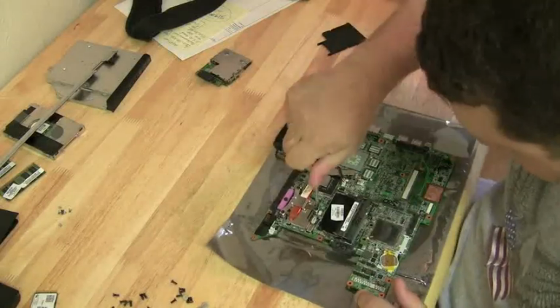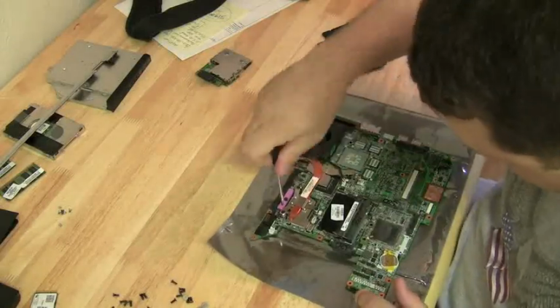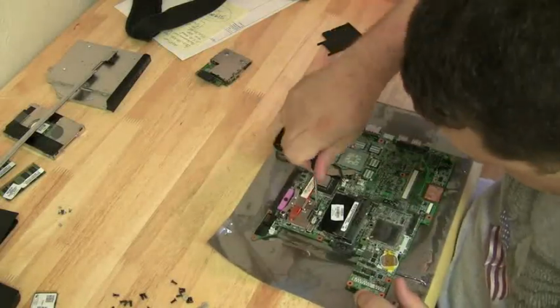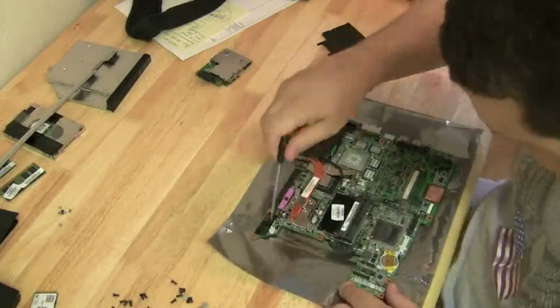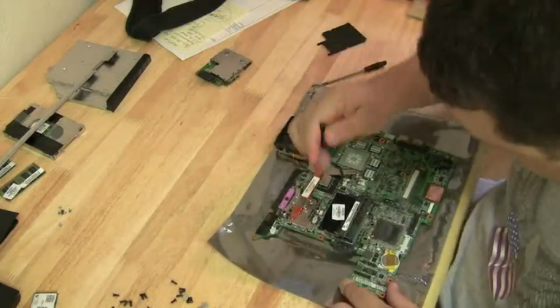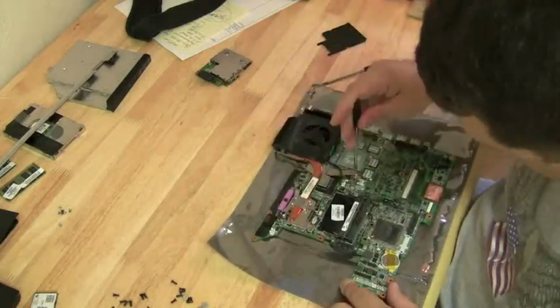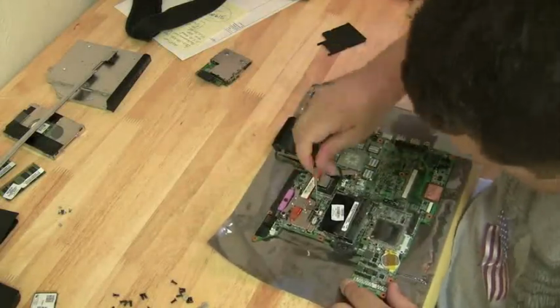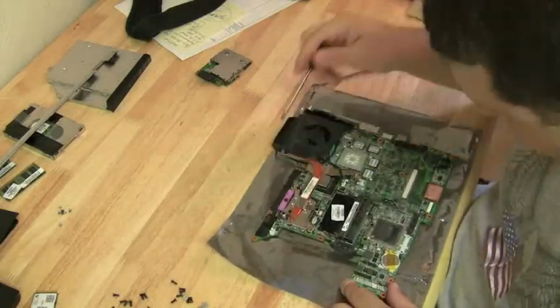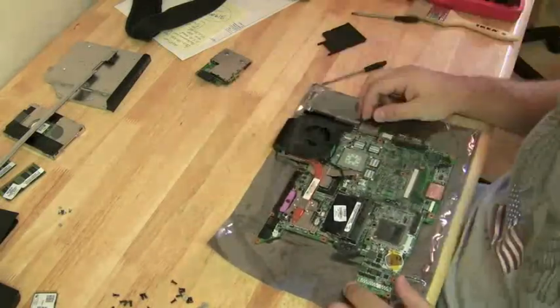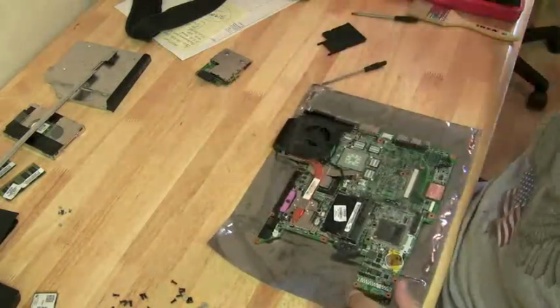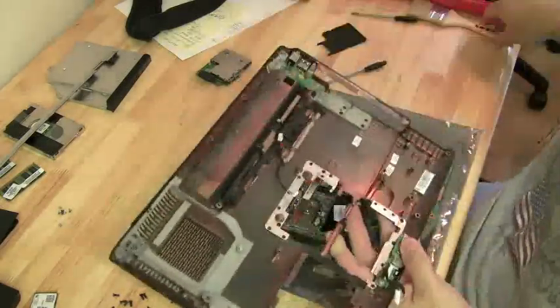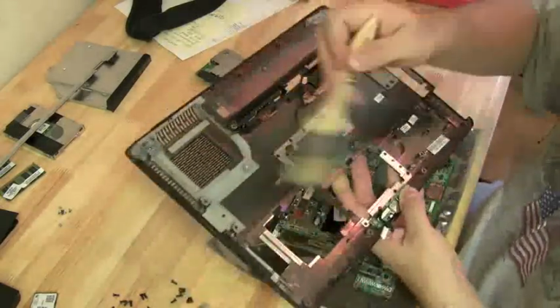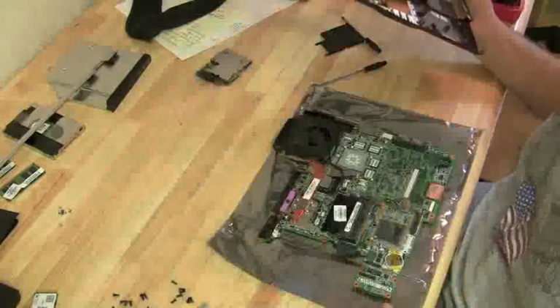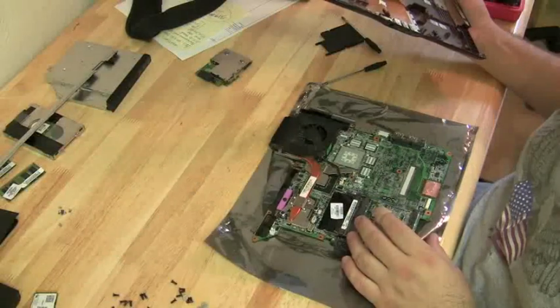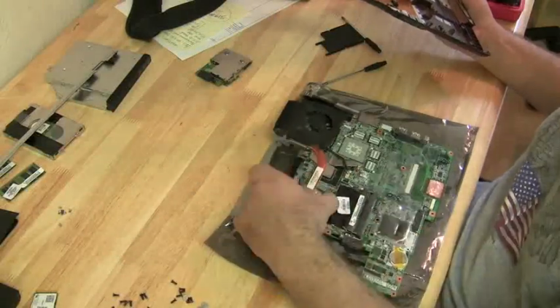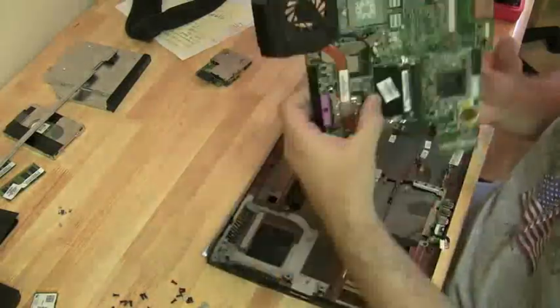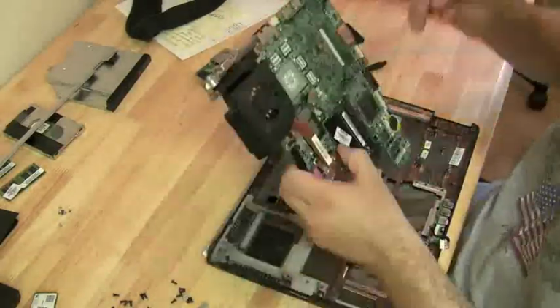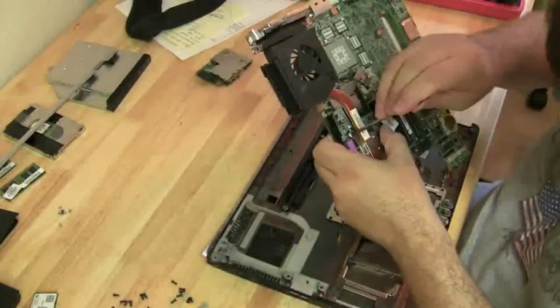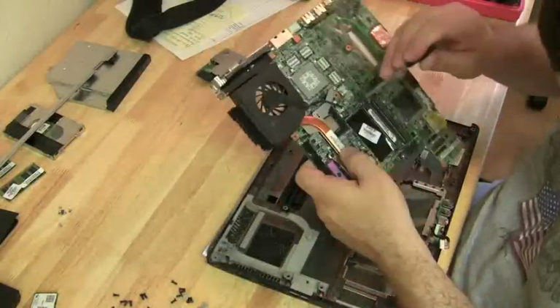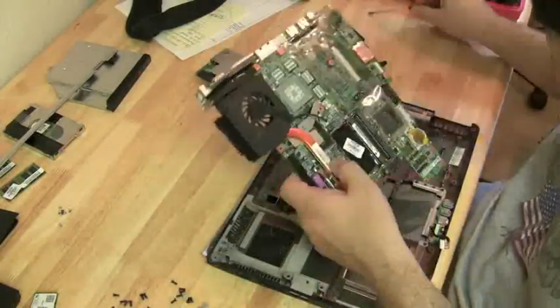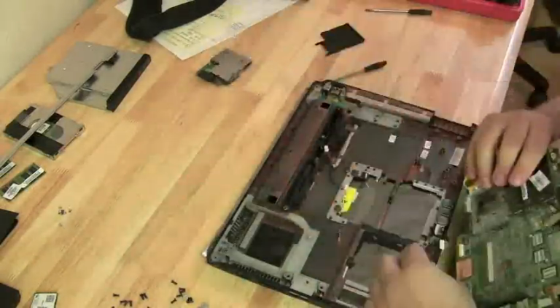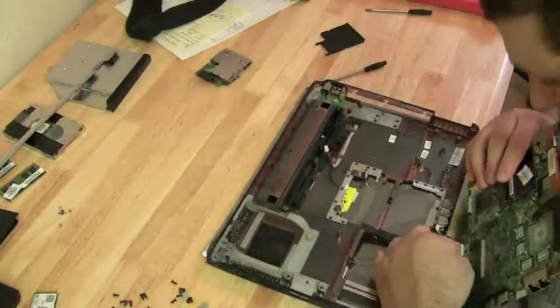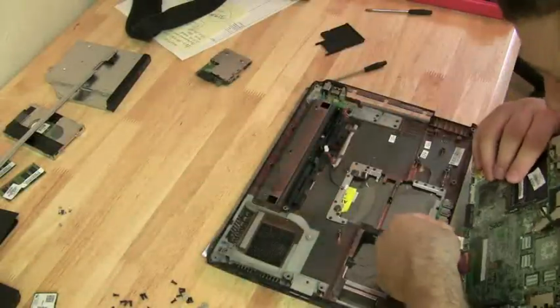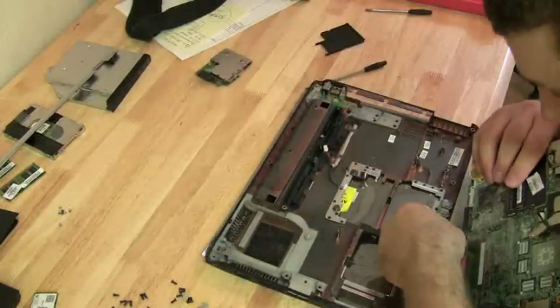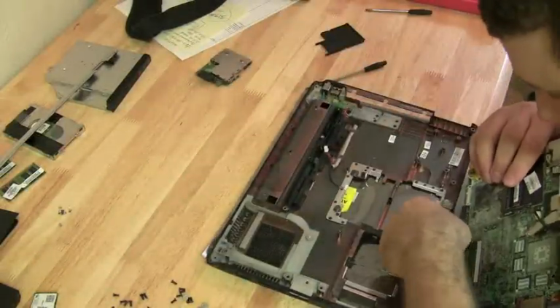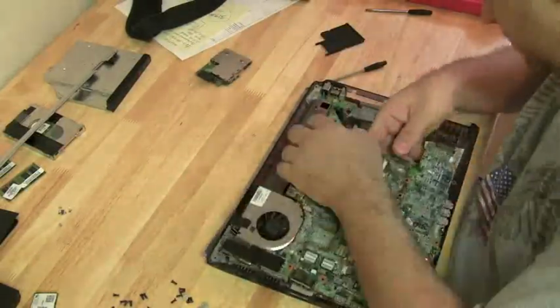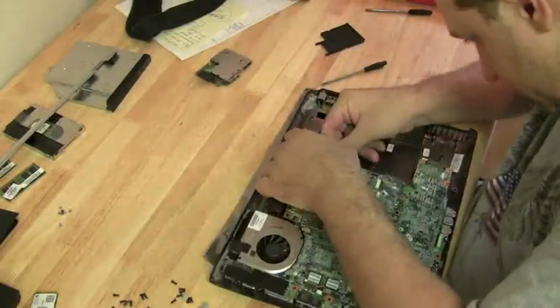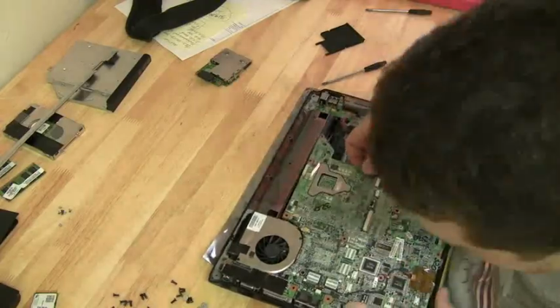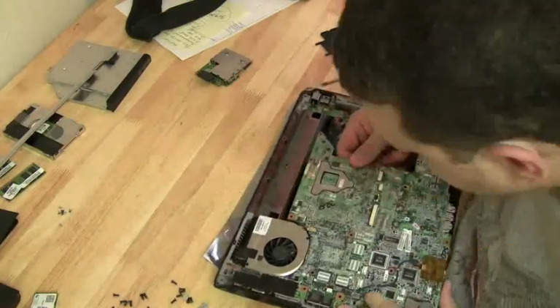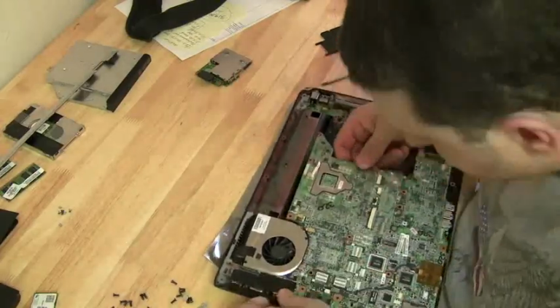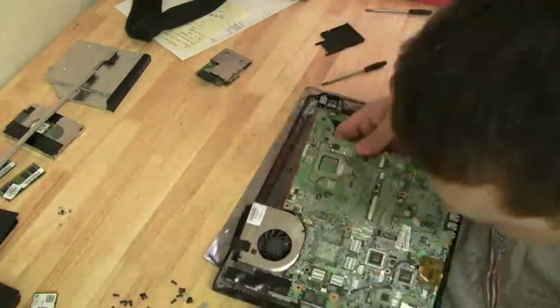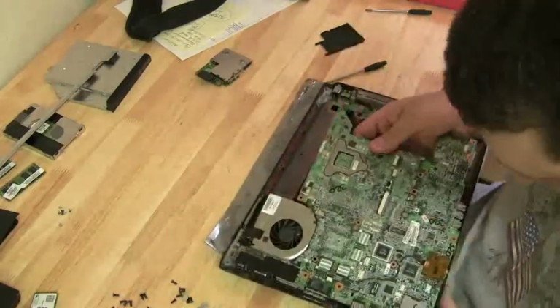I'm going to reattach the CPU fan and the heatsink. I had two motherboards sitting over there and accidentally pulled the wrong one — it's a blooper. But this one is the correct motherboard.